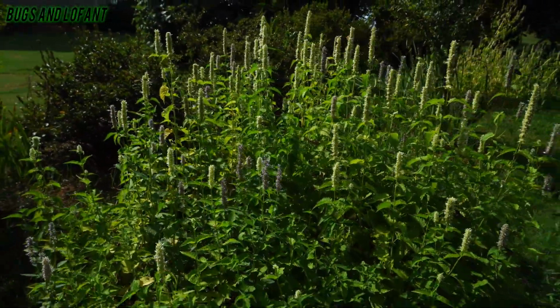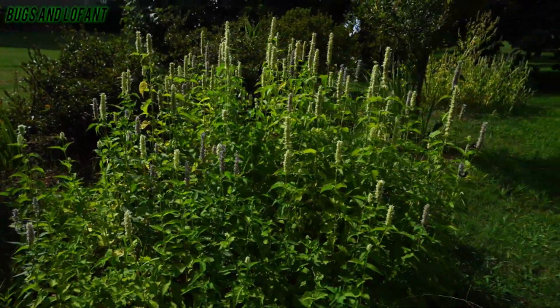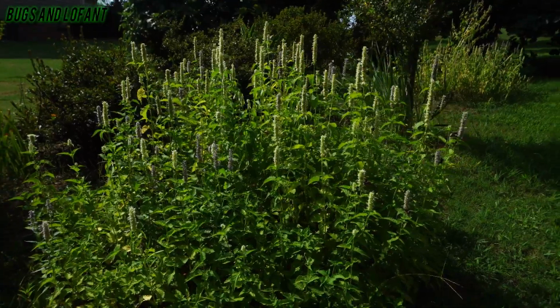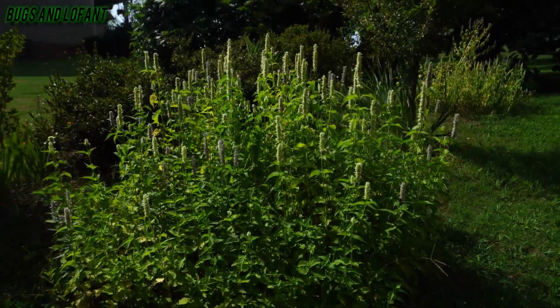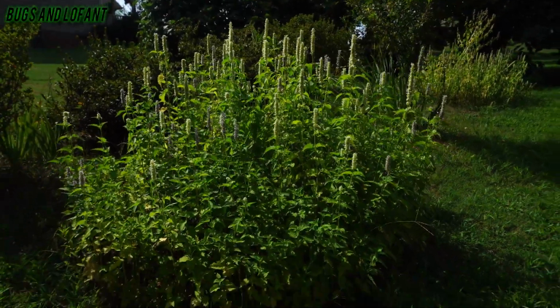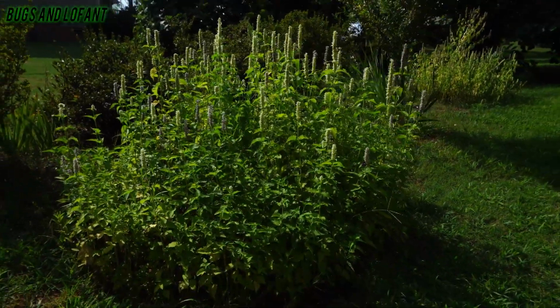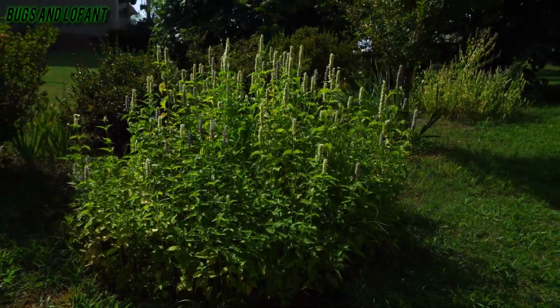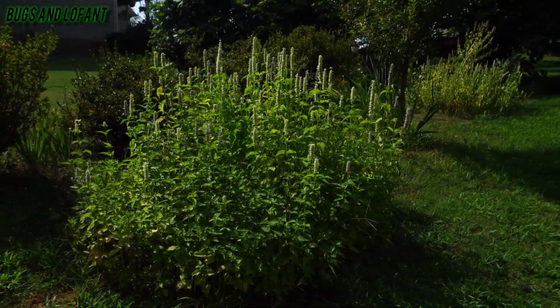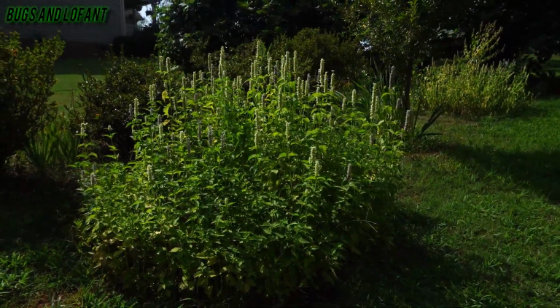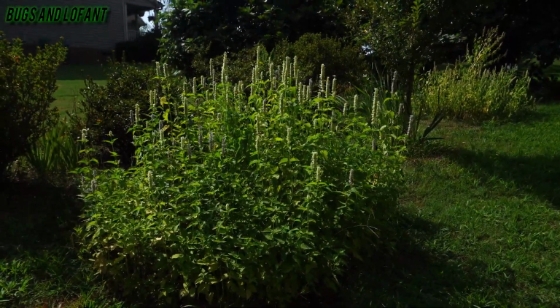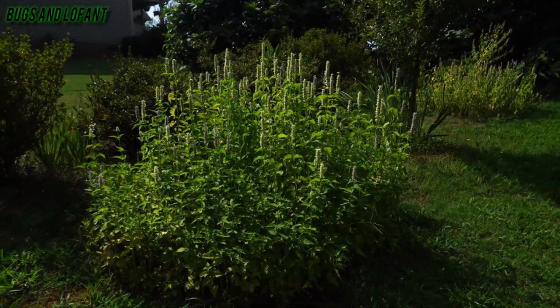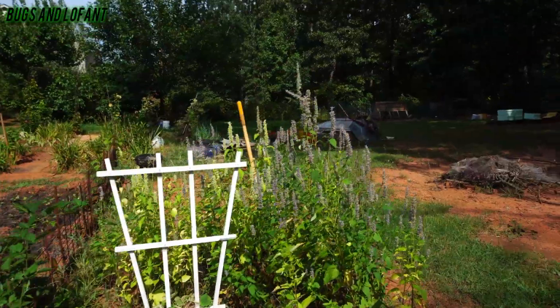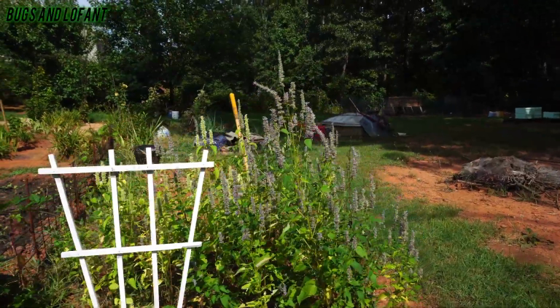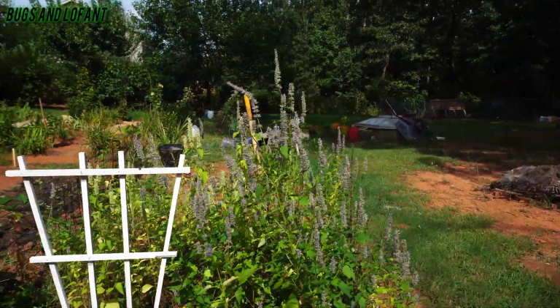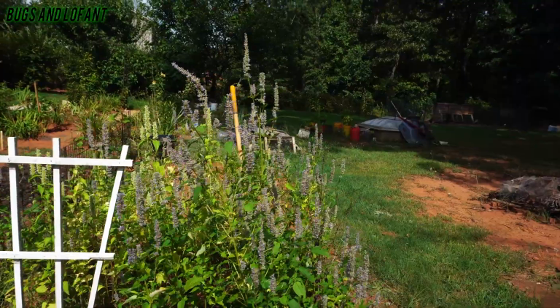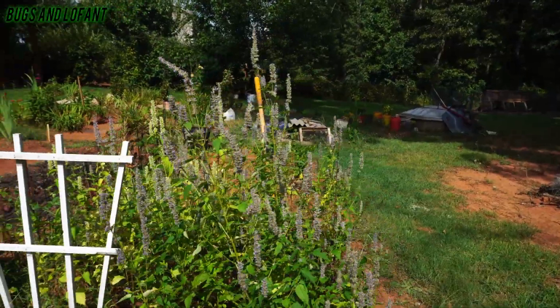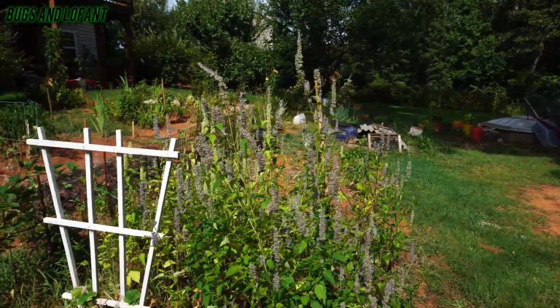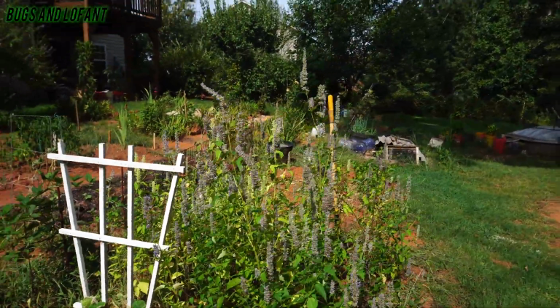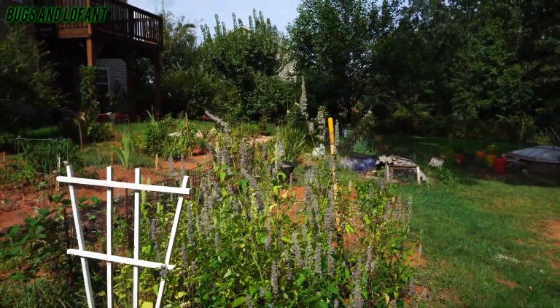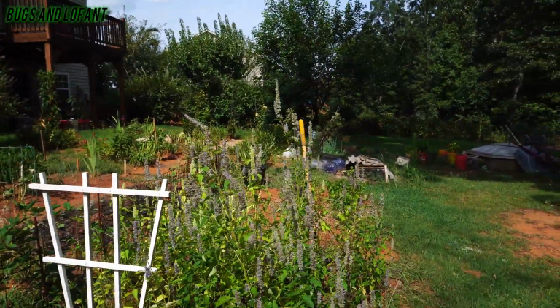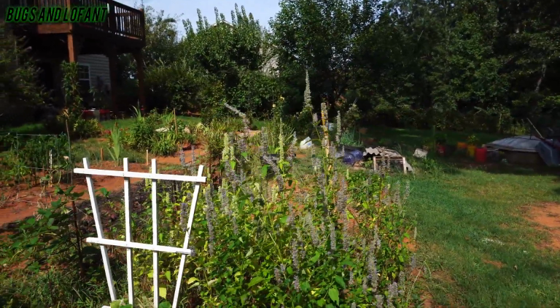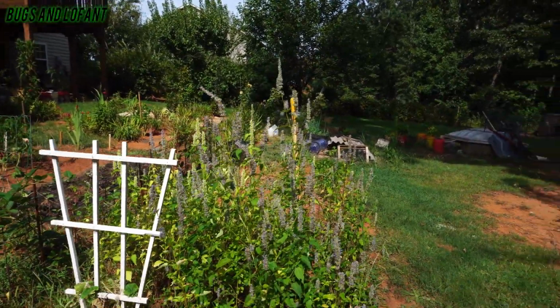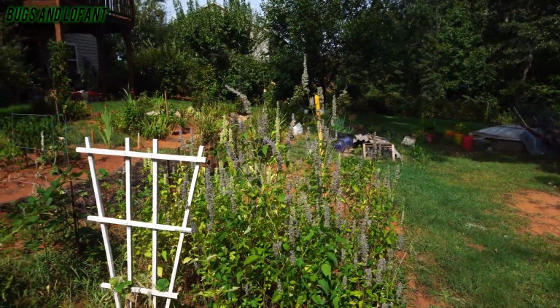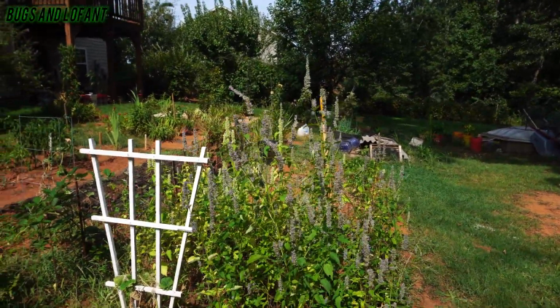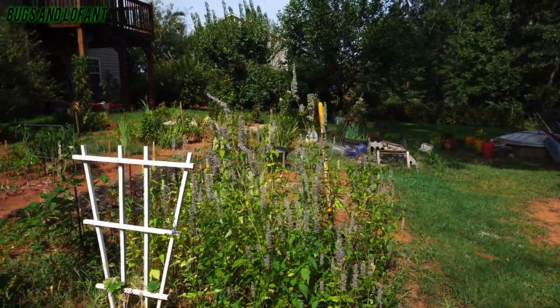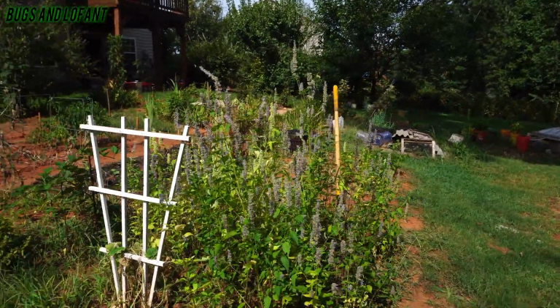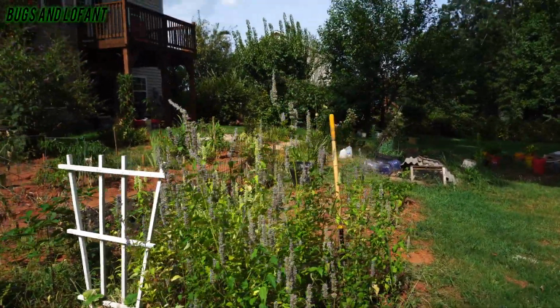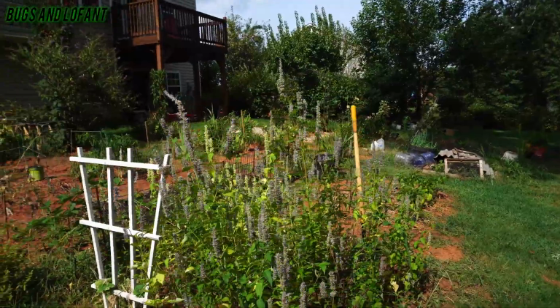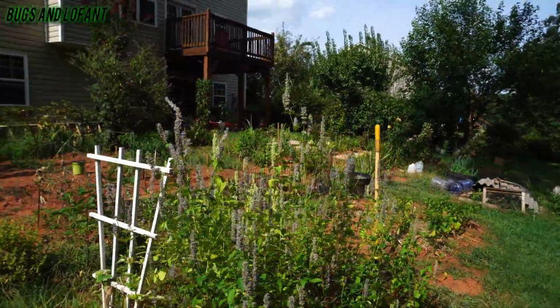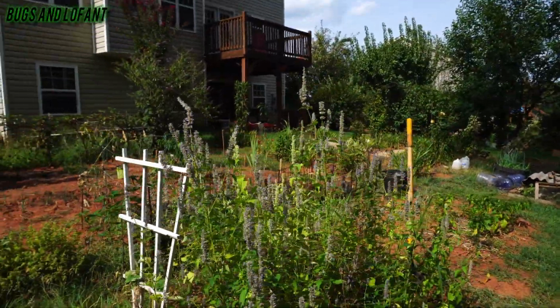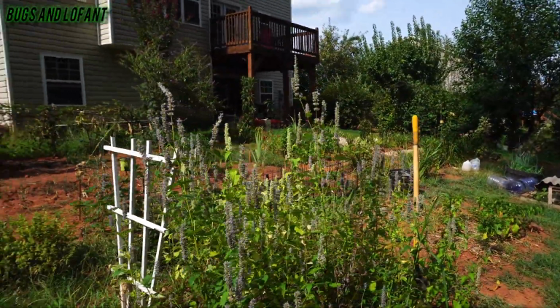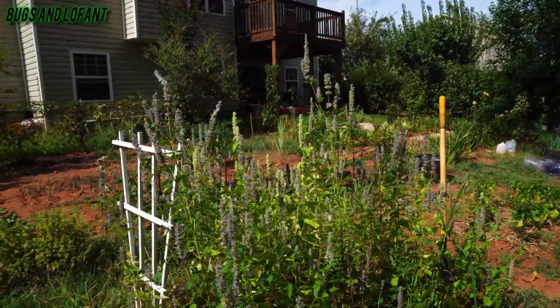This is one of his Lofant bushes. I'm gonna go to the other one and show you. This is more of the Lofant — as he said, it's probably two different types. This one has purple flowers on it.